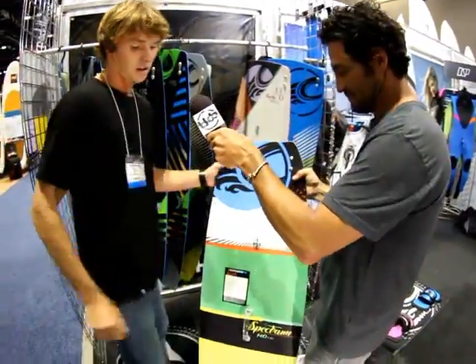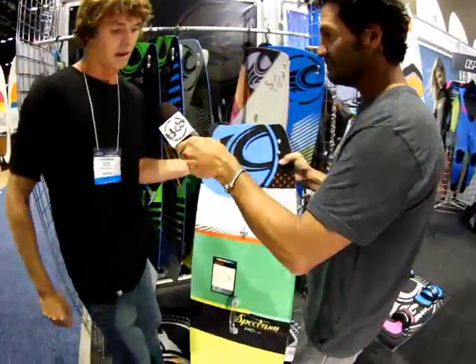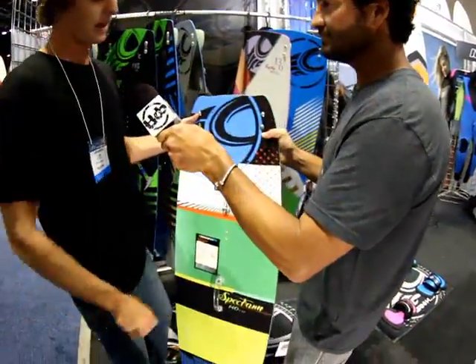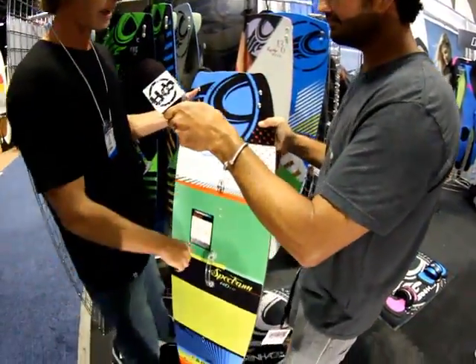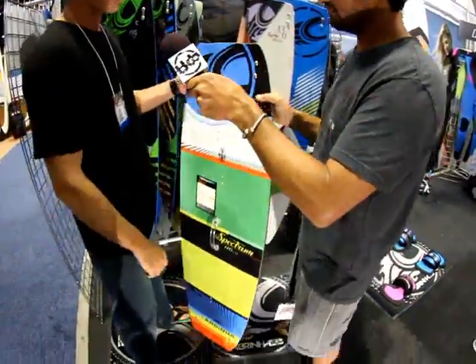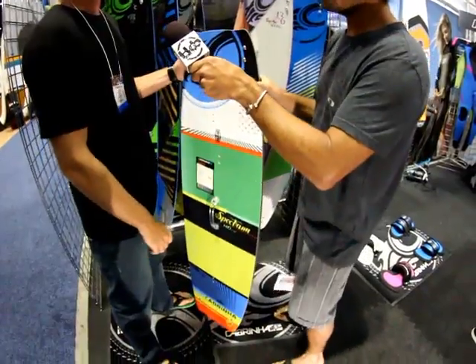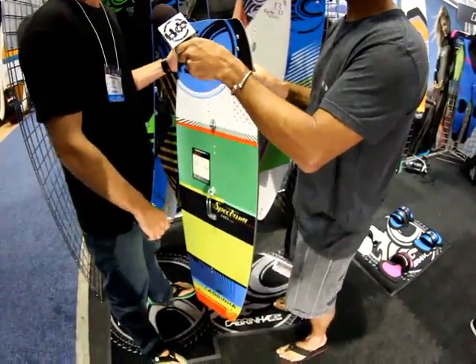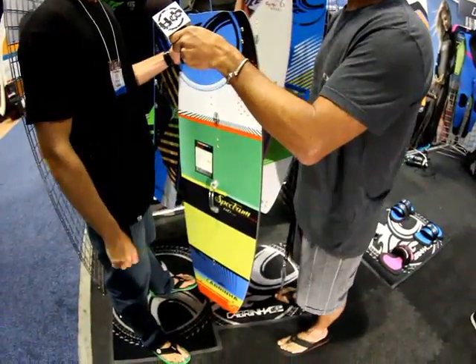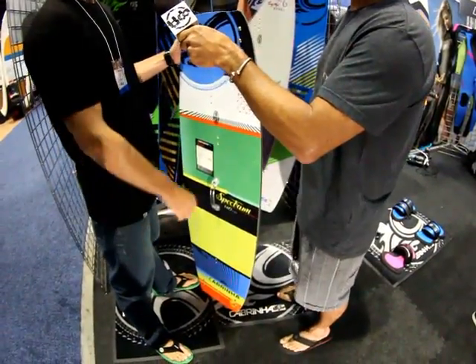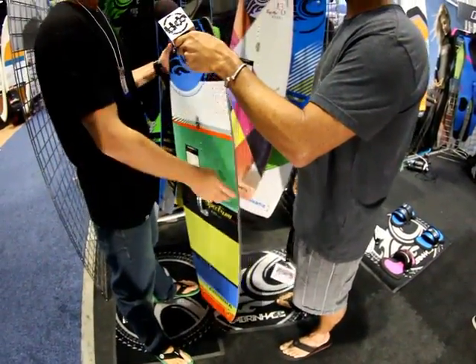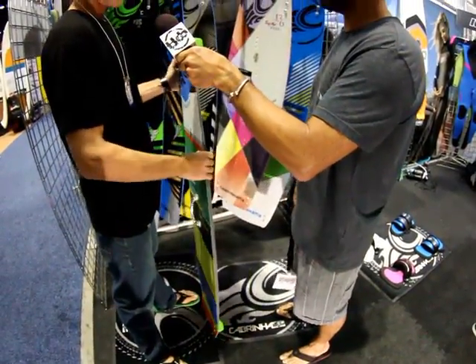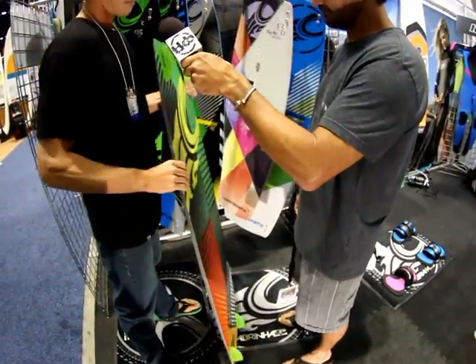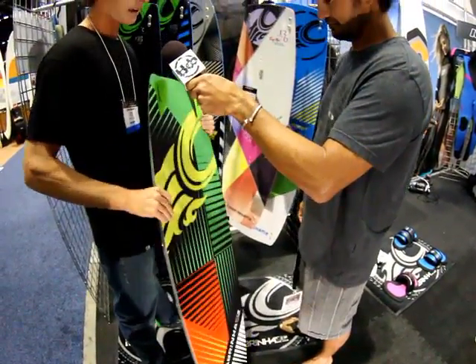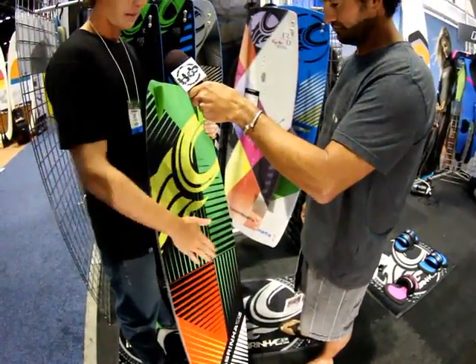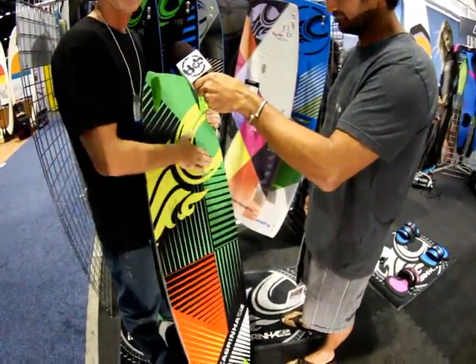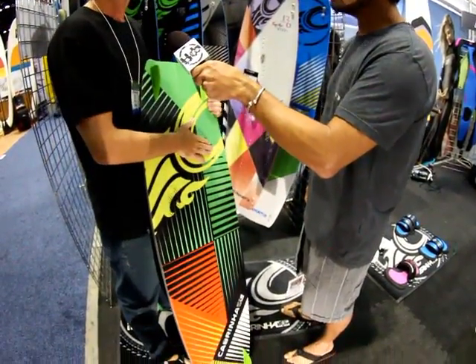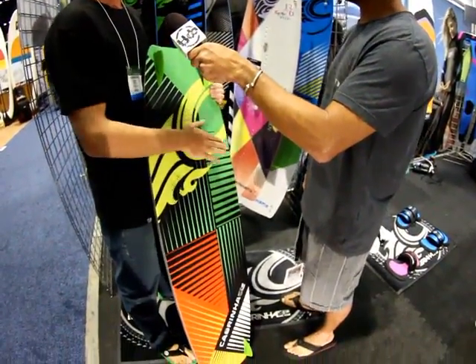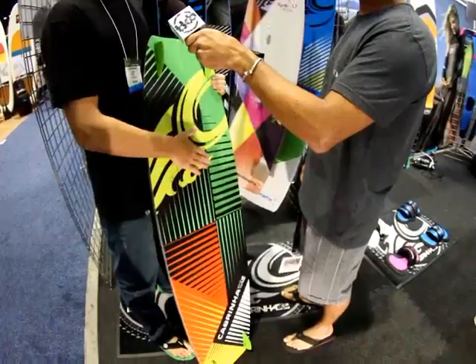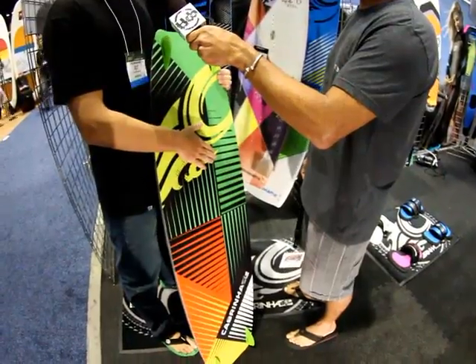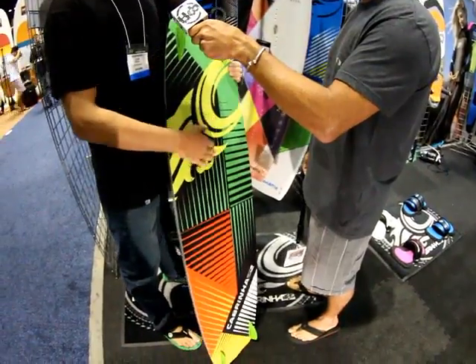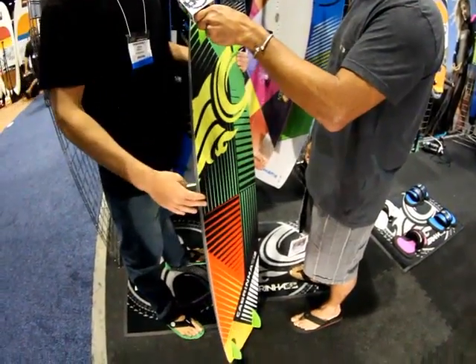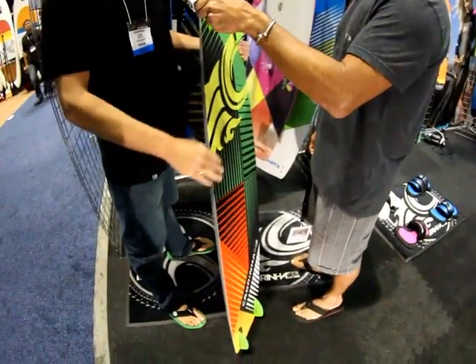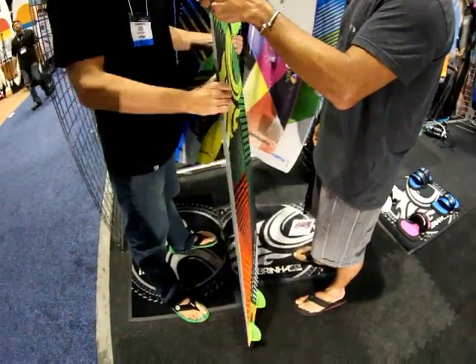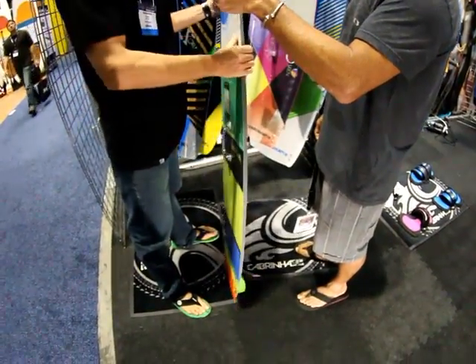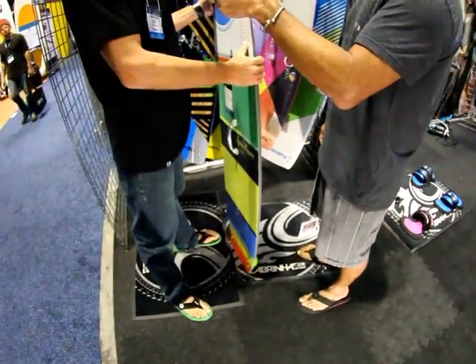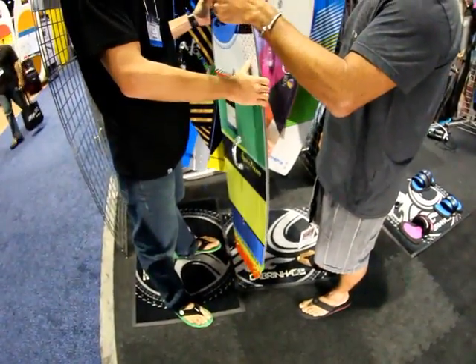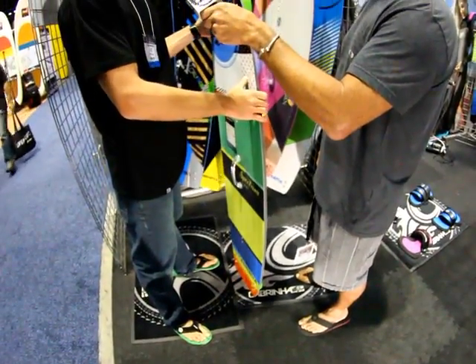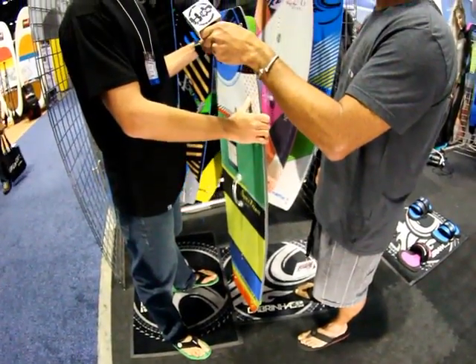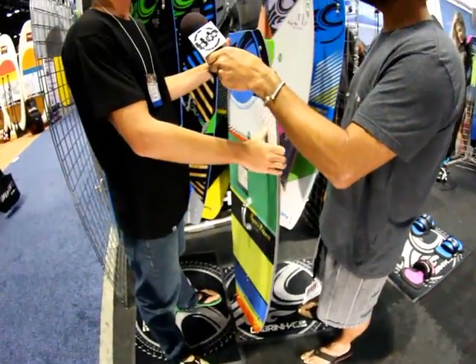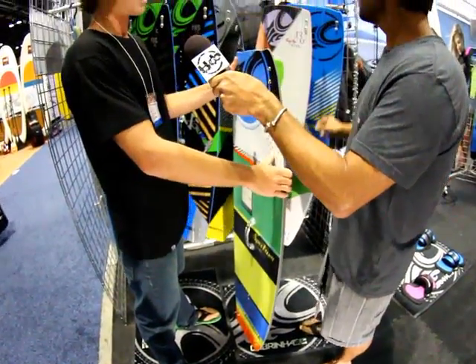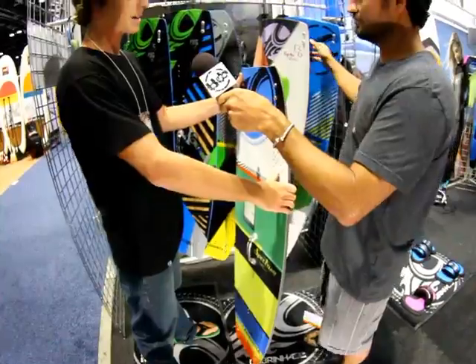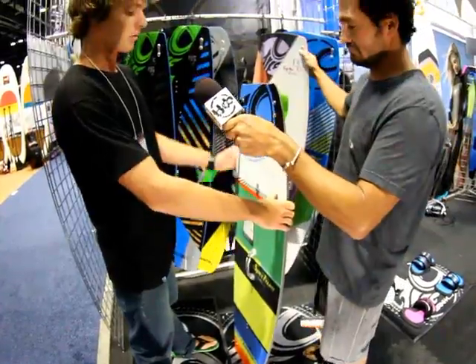The Spectrum is a package board that comes complete with pads and straps. Basic, bit flatter on the bottom, flat rocker line — pretty much your basic intro package kiteboard.